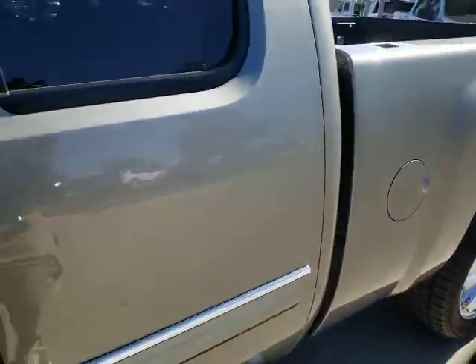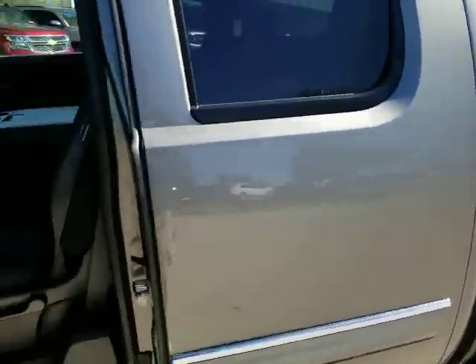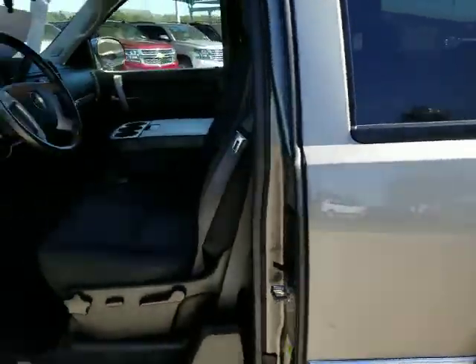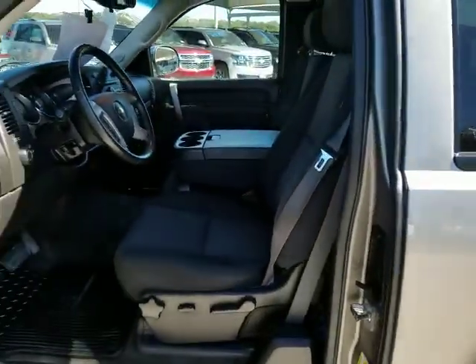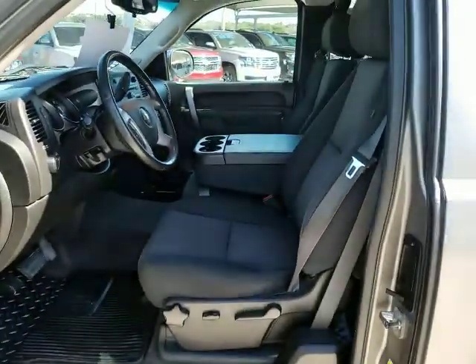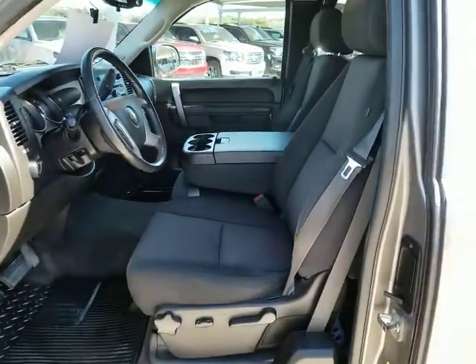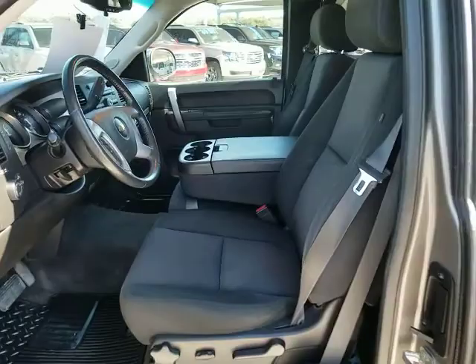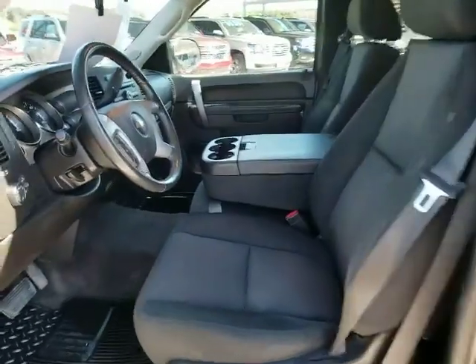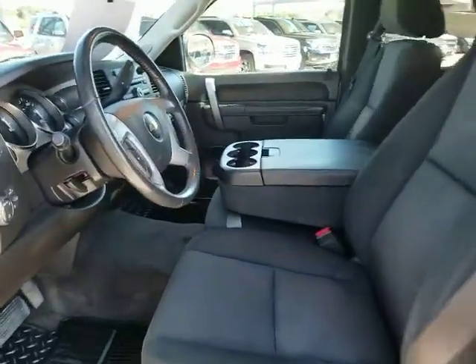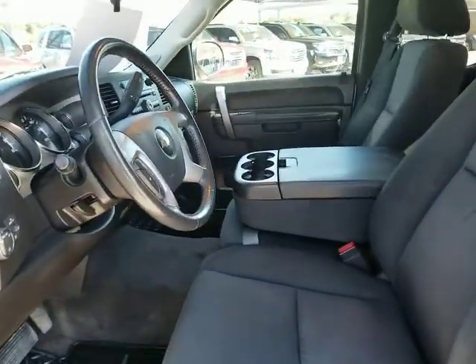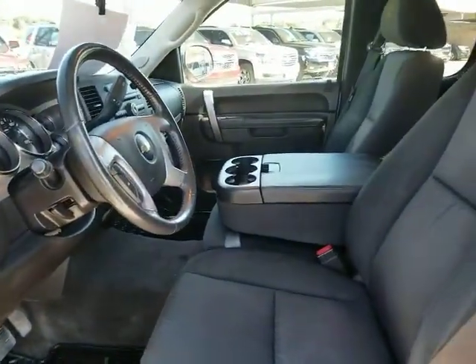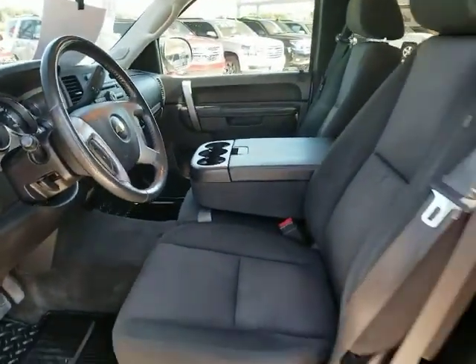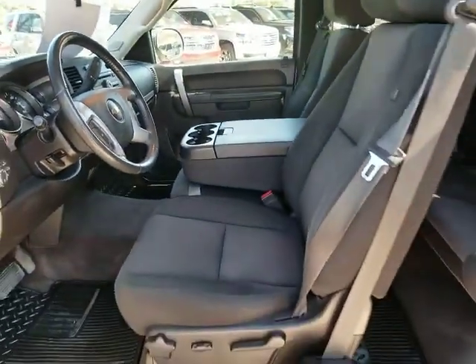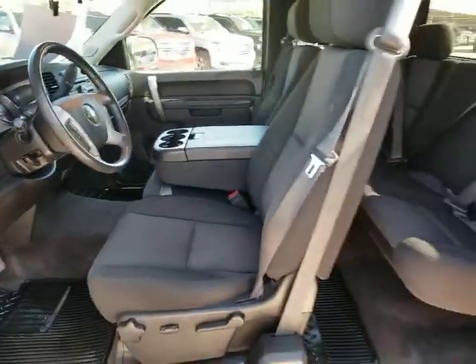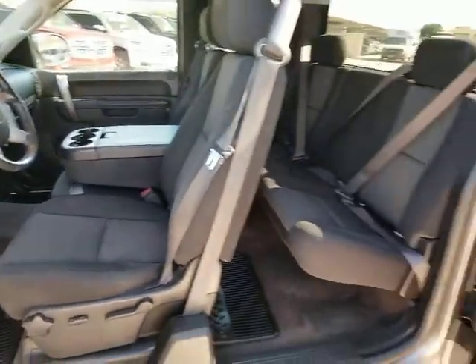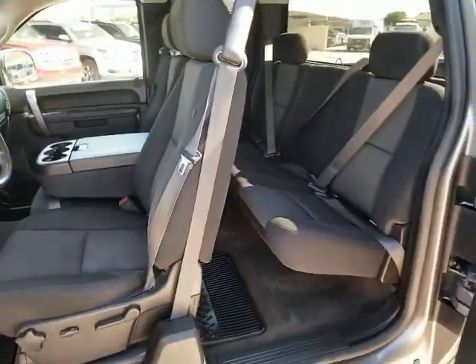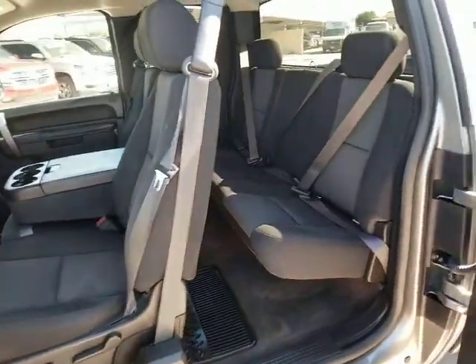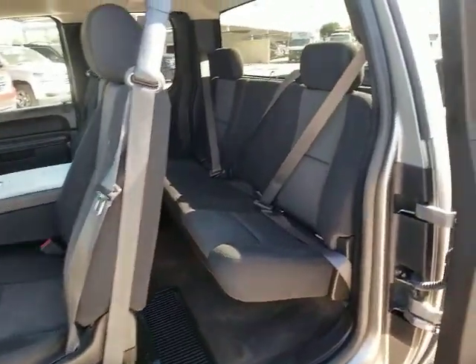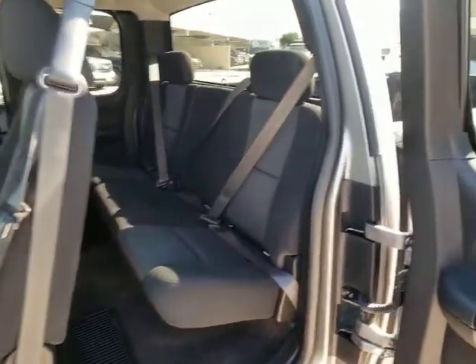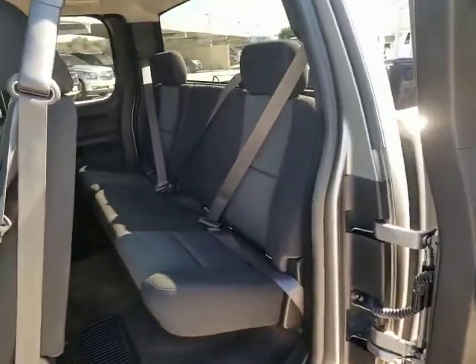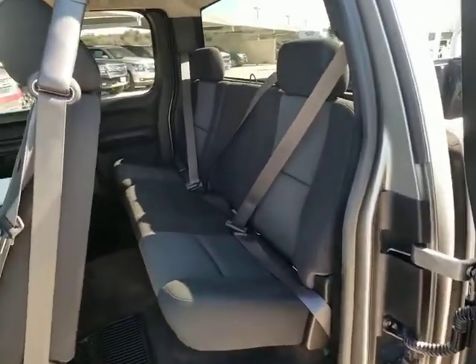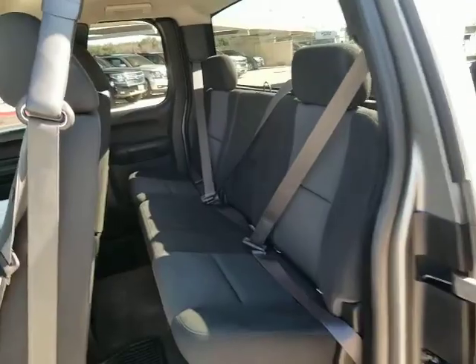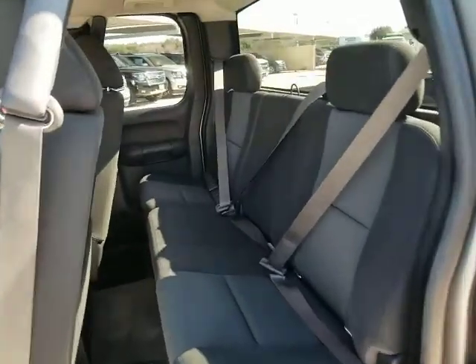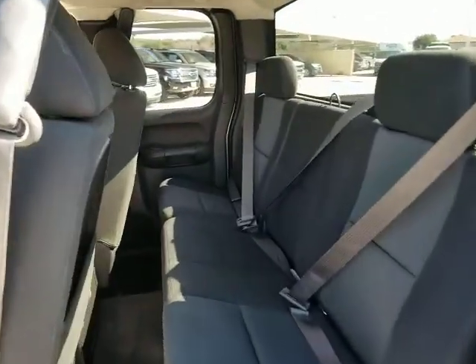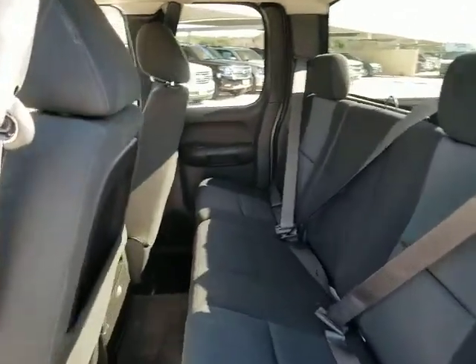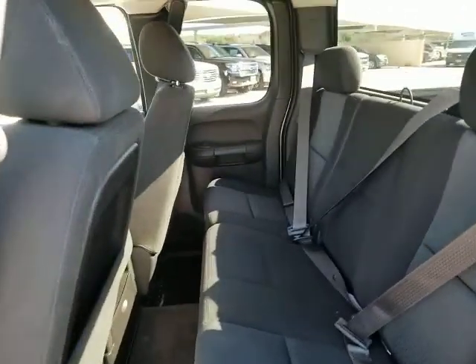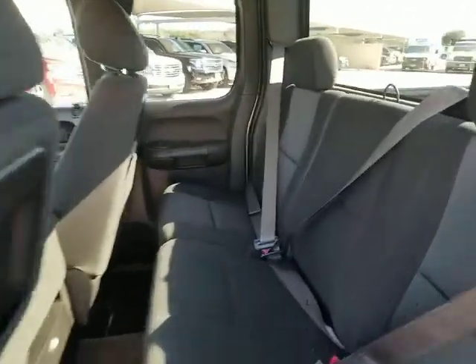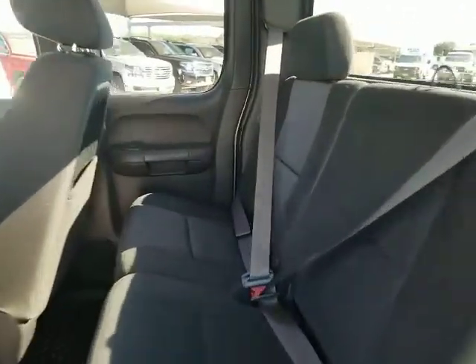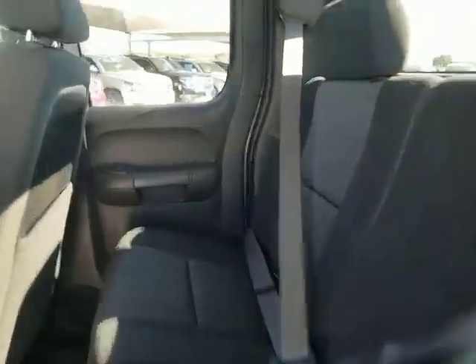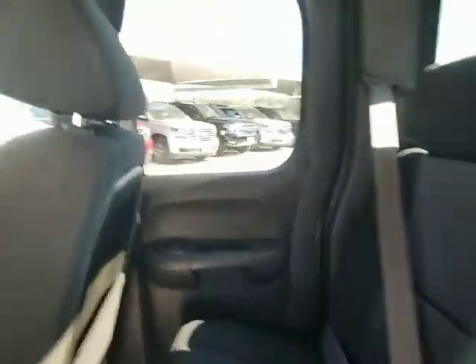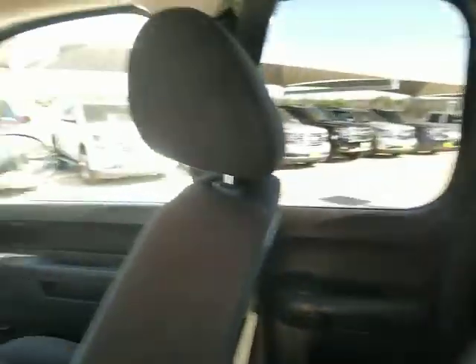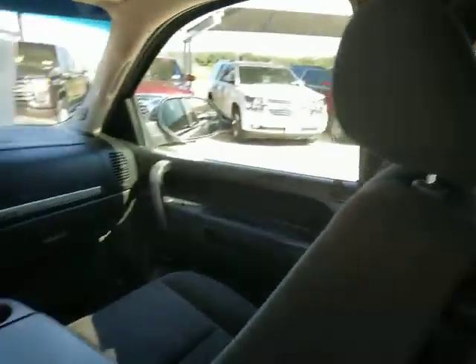AM-FM stereo with CD player, cruise control, fog lamps, CD player, MP3 player, power windows, security system, power door locks.